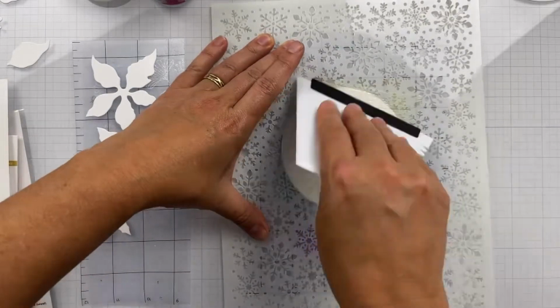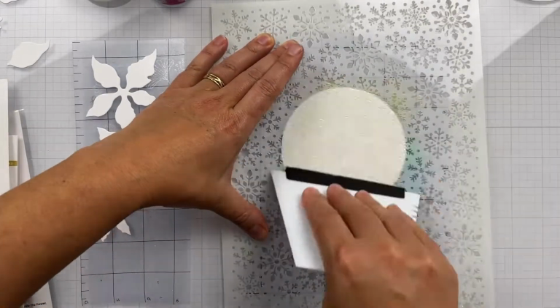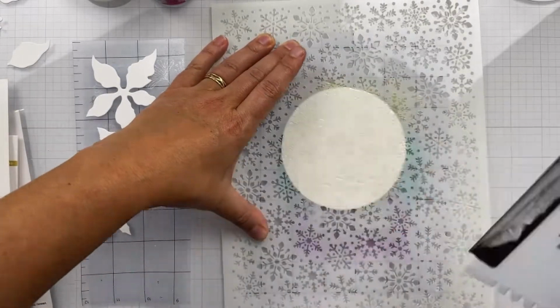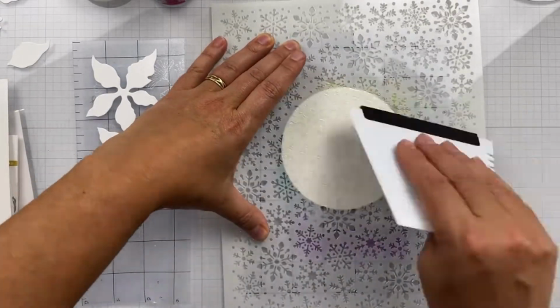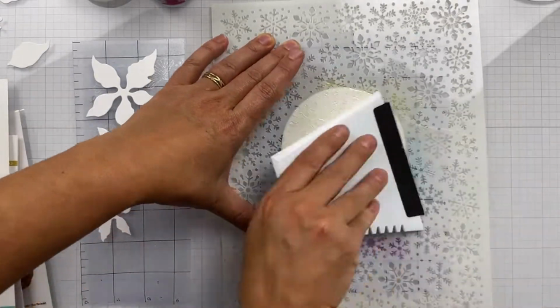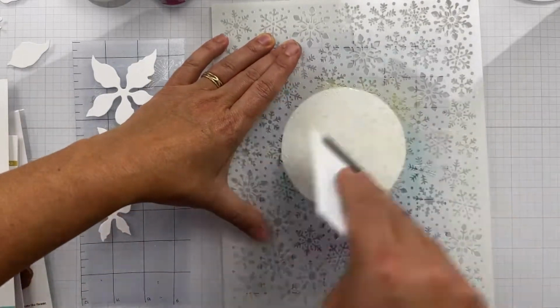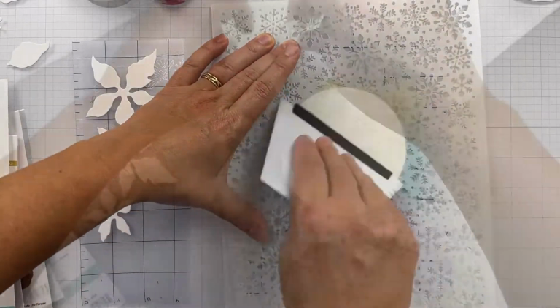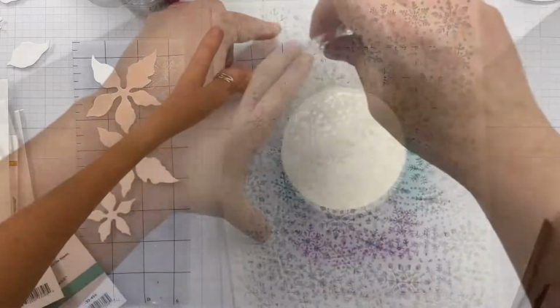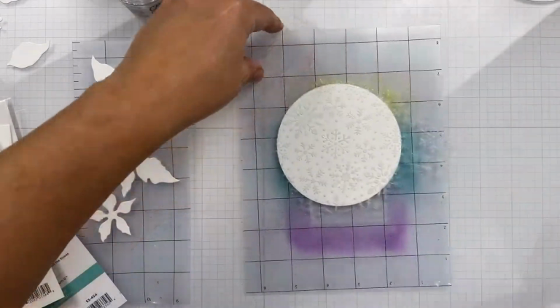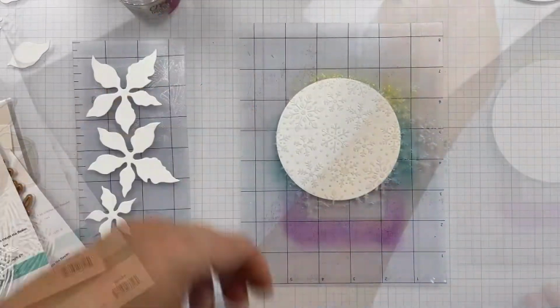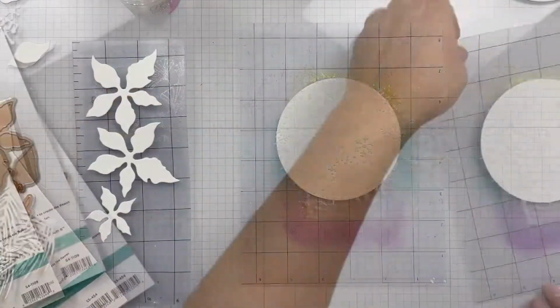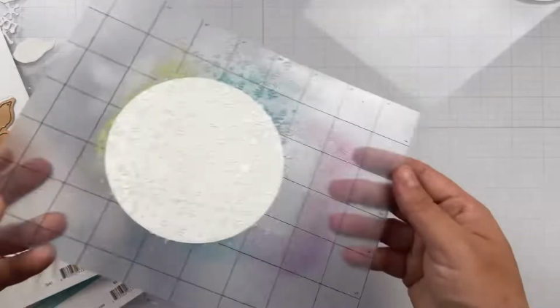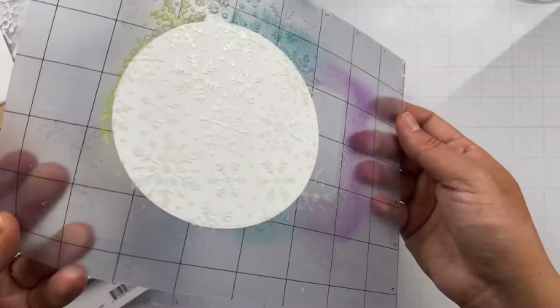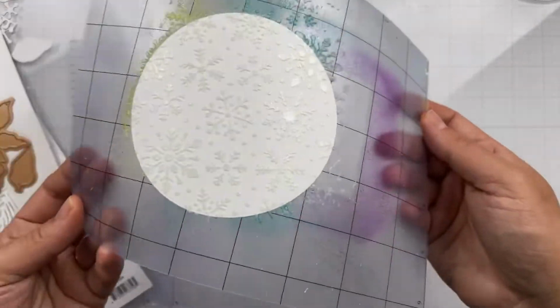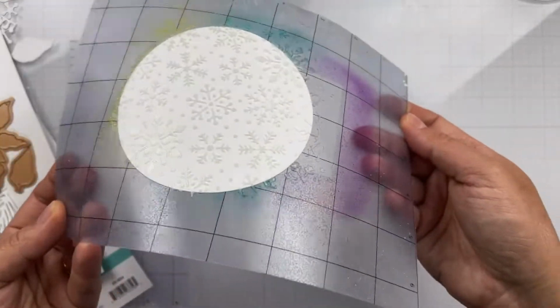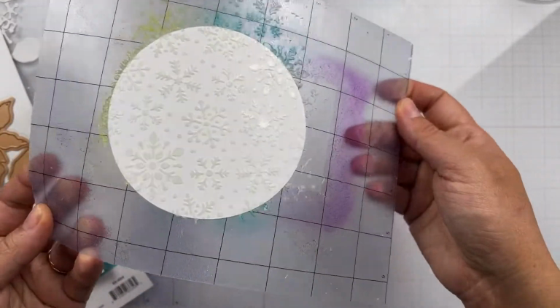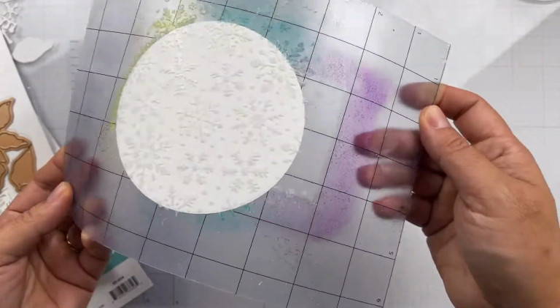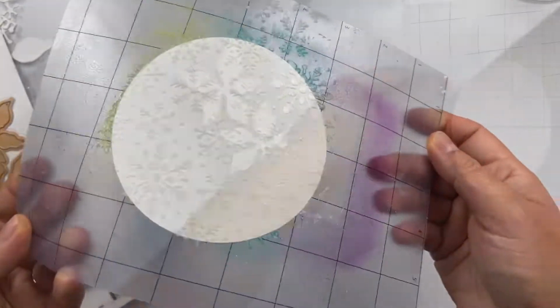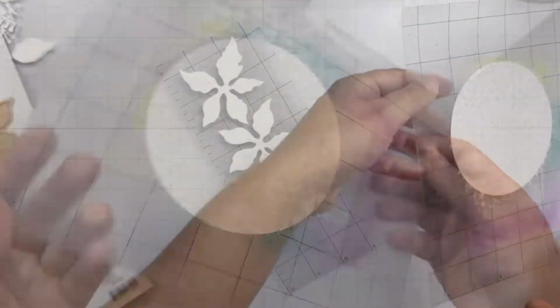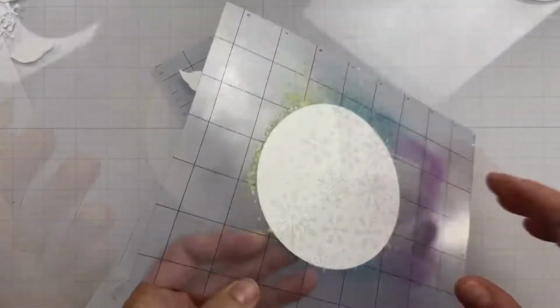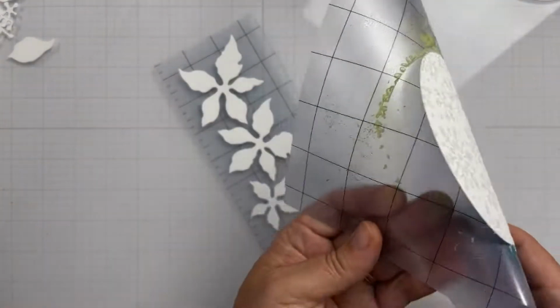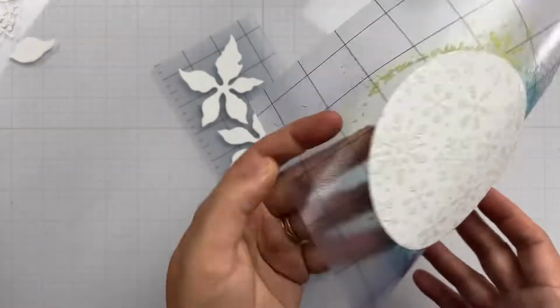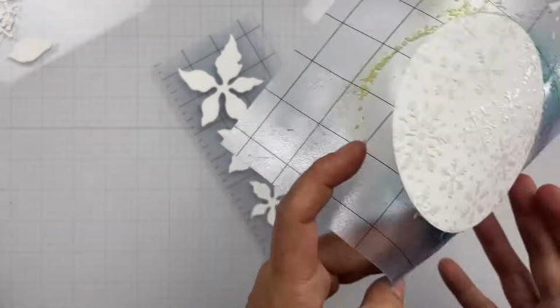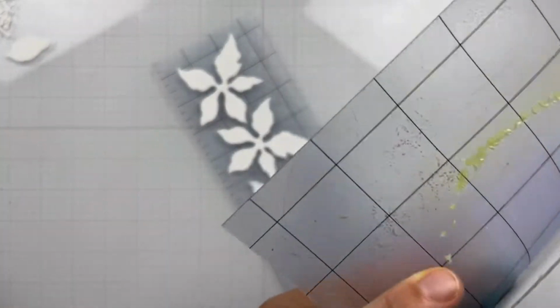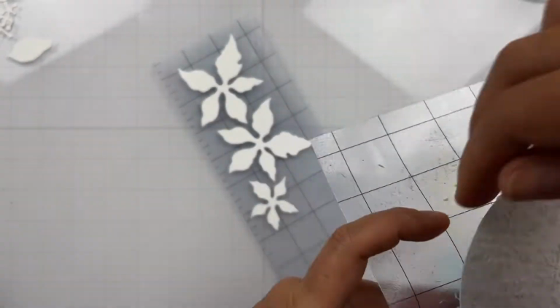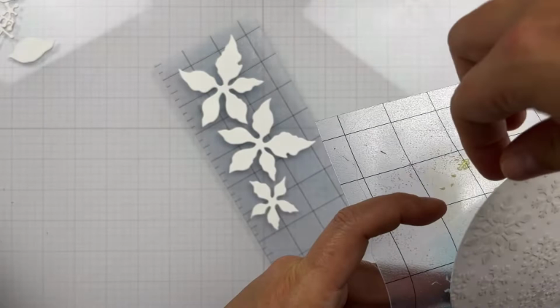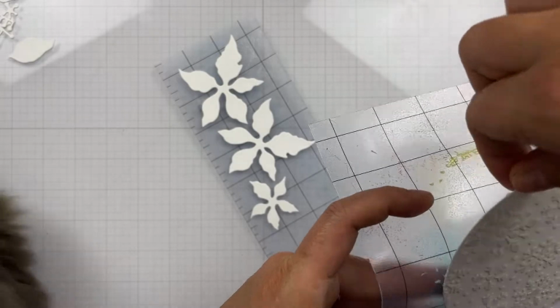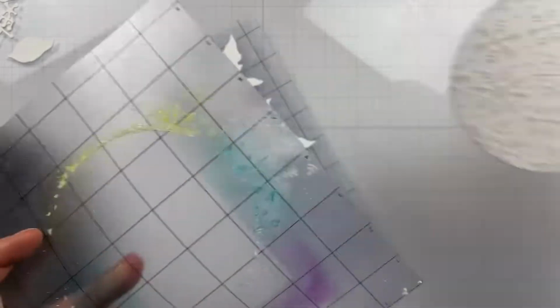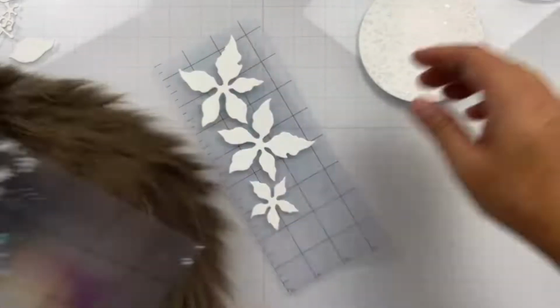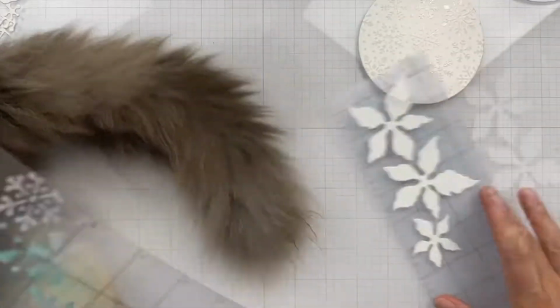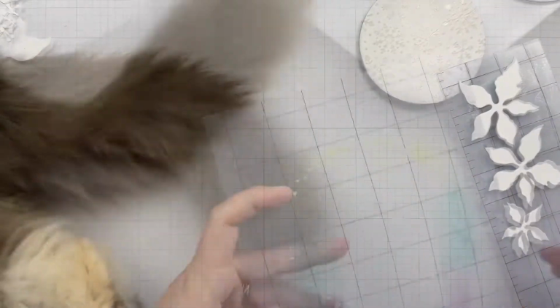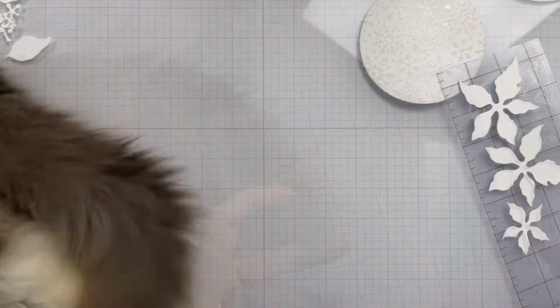I am just spreading my Creative Medium with the squeegee and going to set that off to the side to dry. That squeegee is great, by the way.